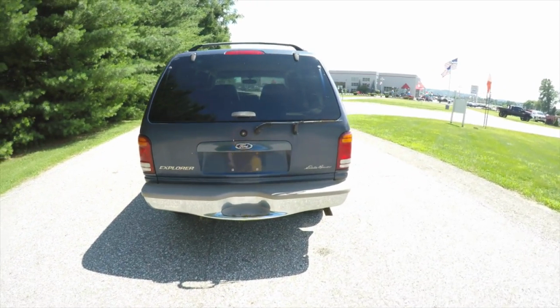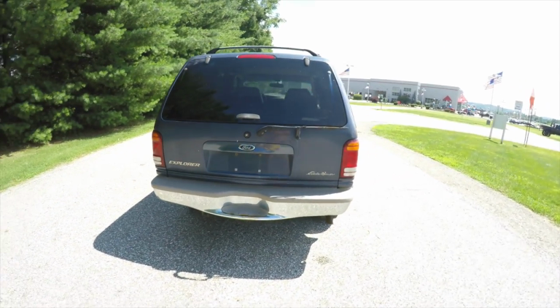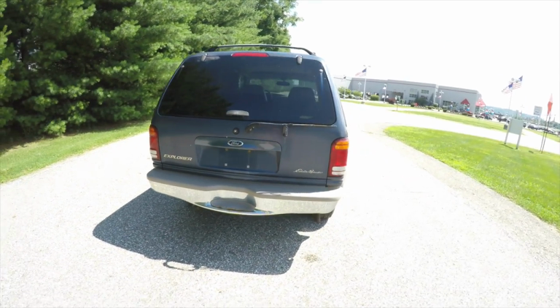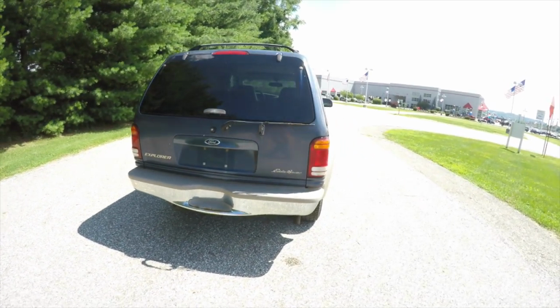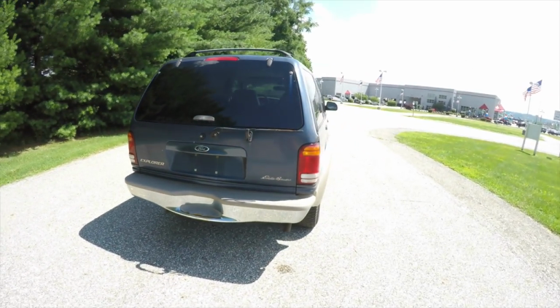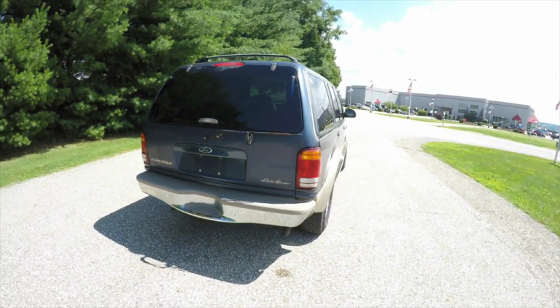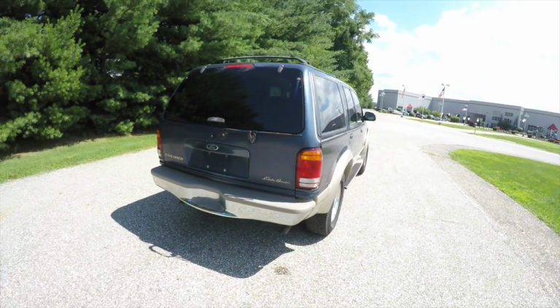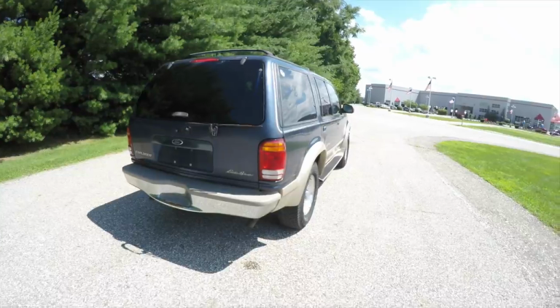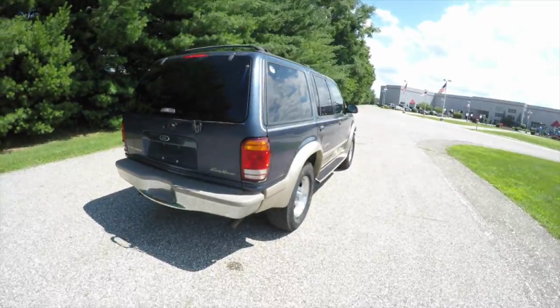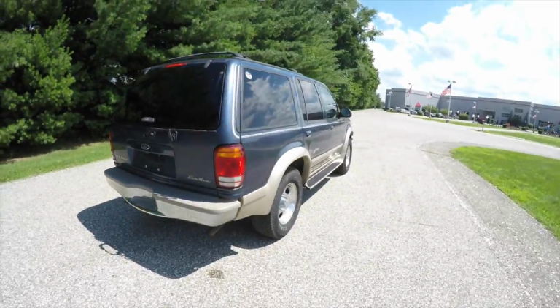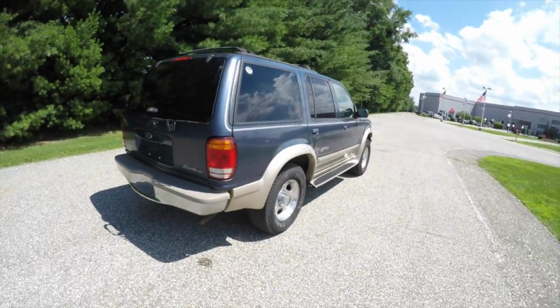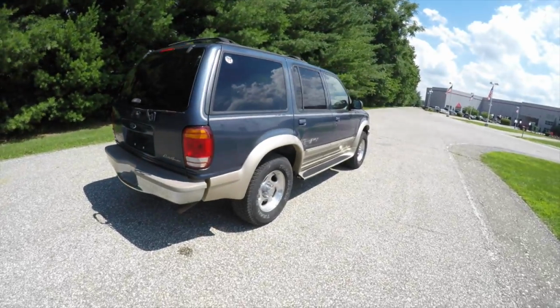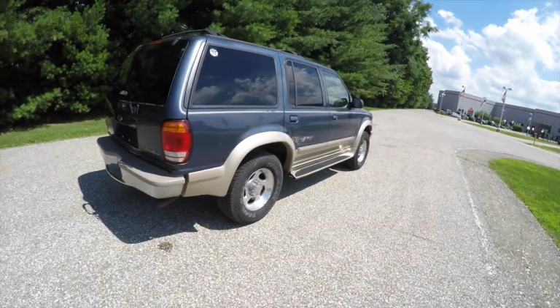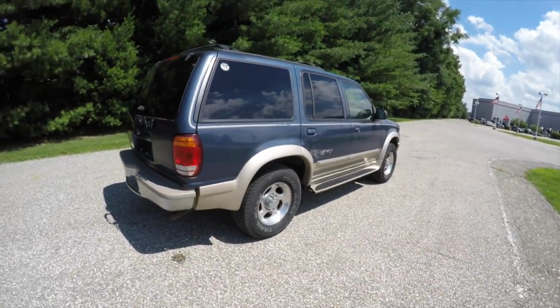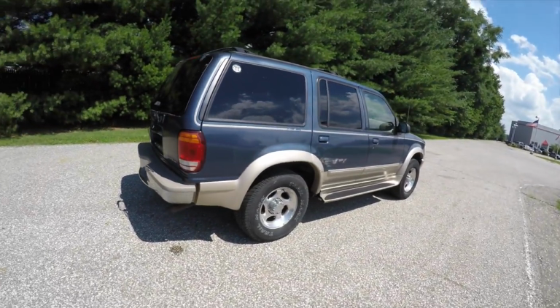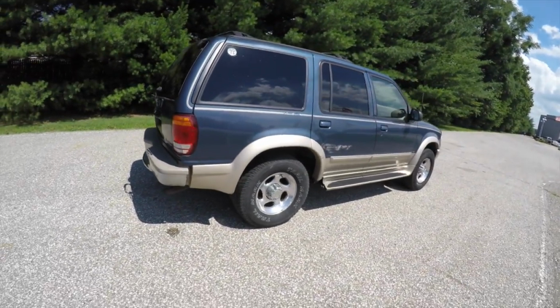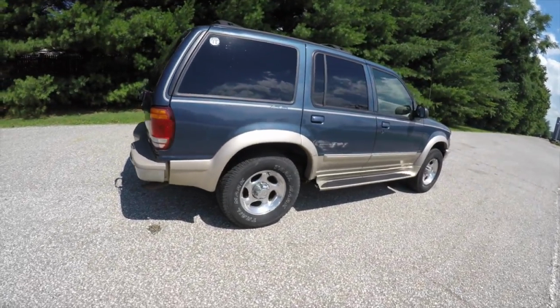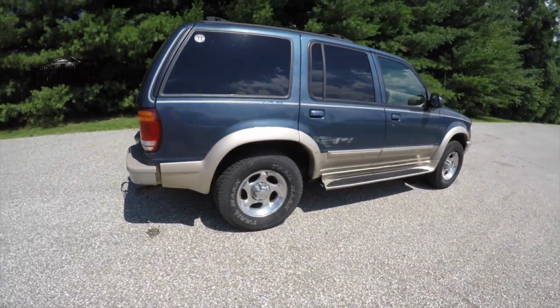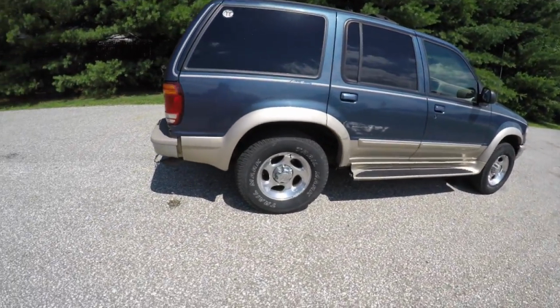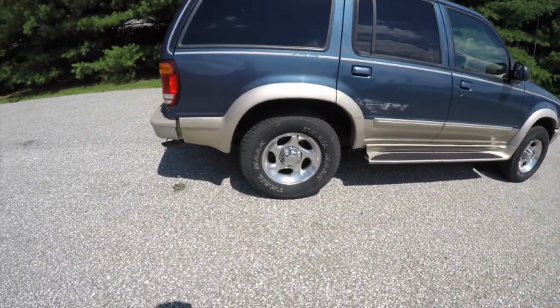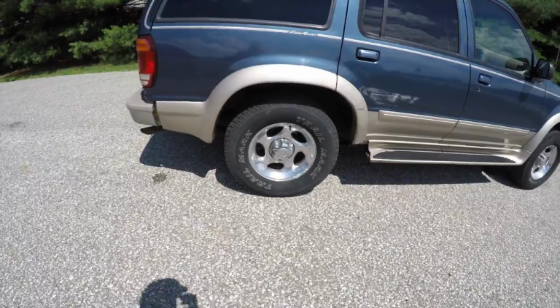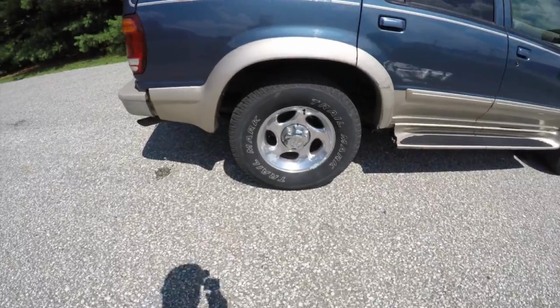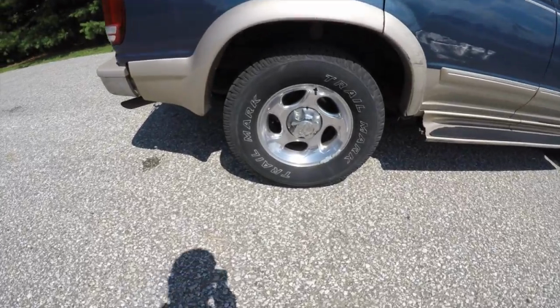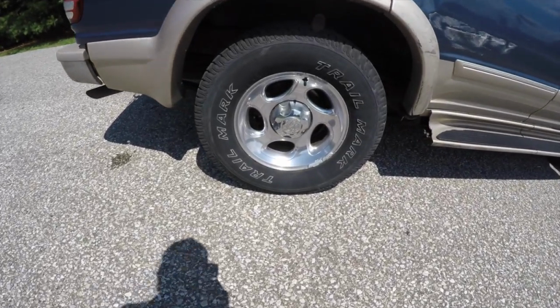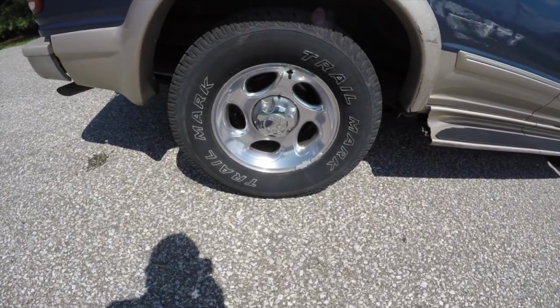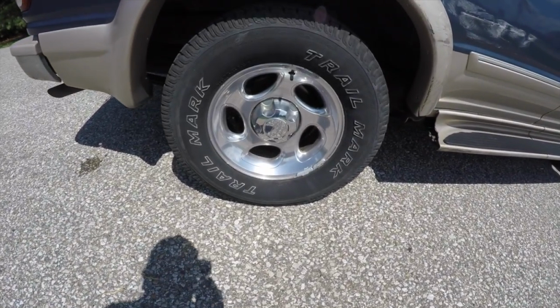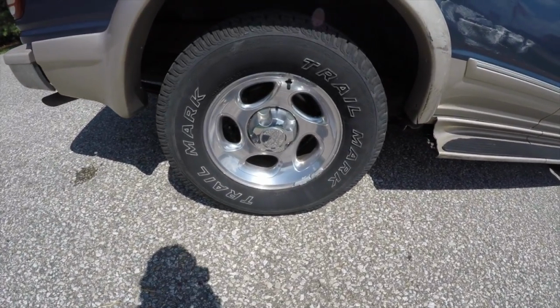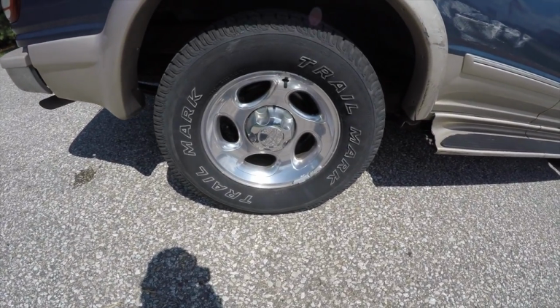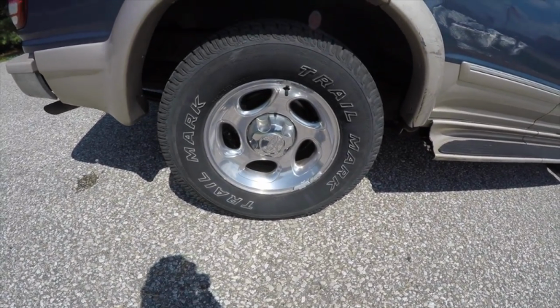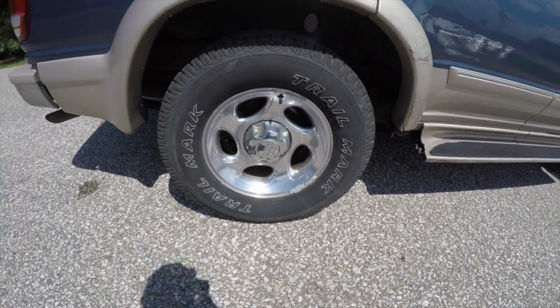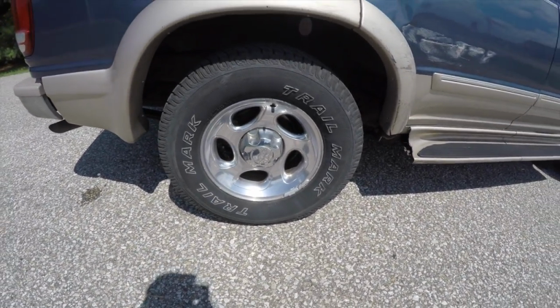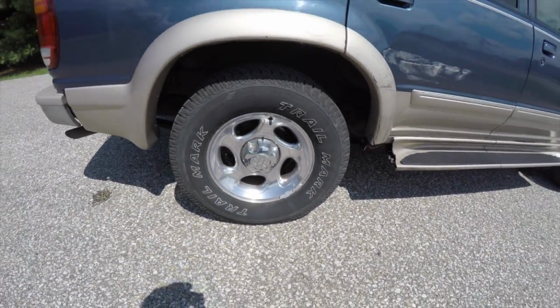This Explorer does have a two-piece rear liftgate, and it has 16-inch polished aluminum wheels.